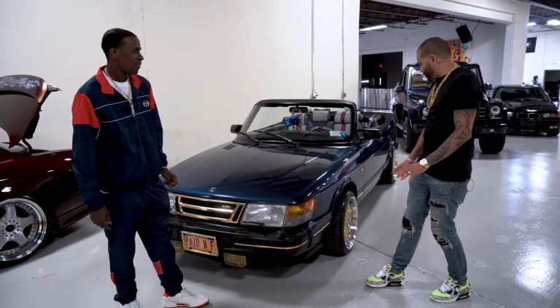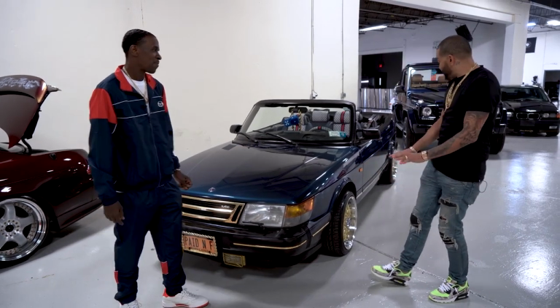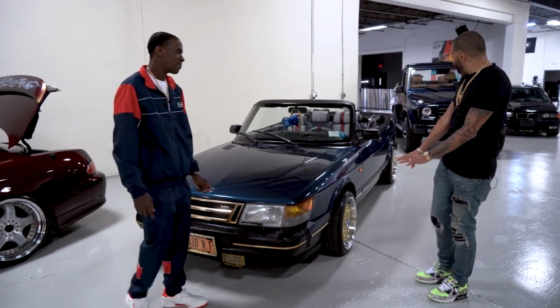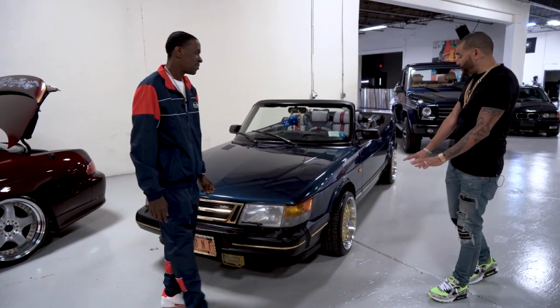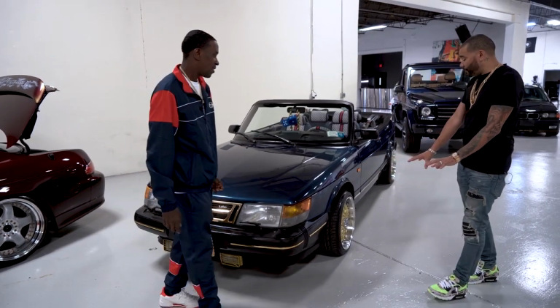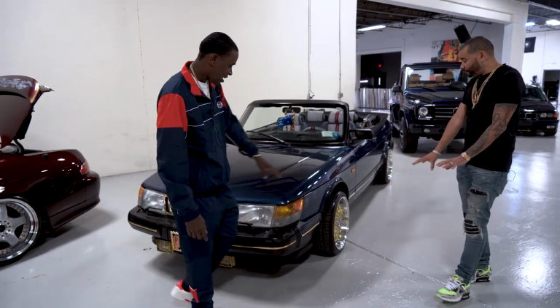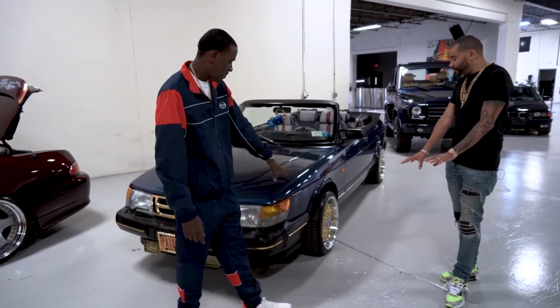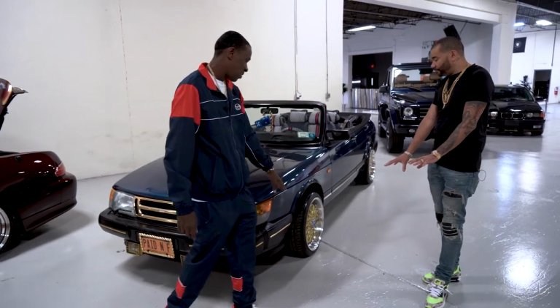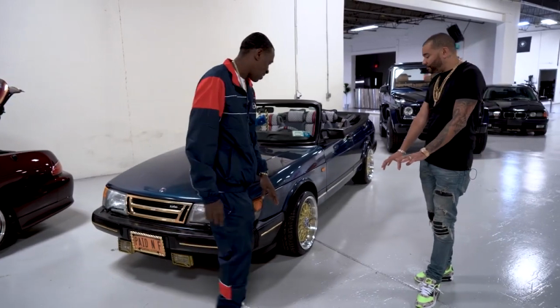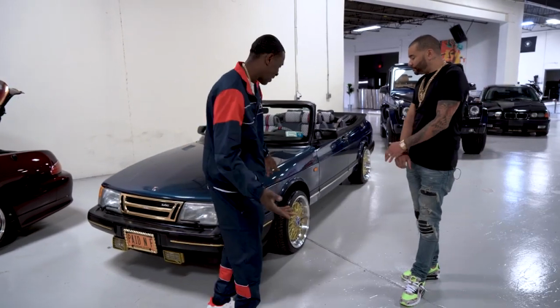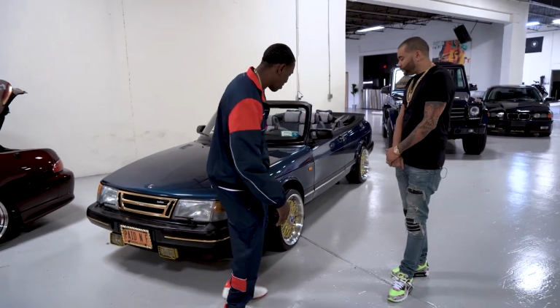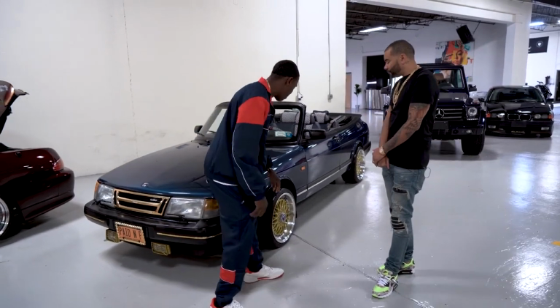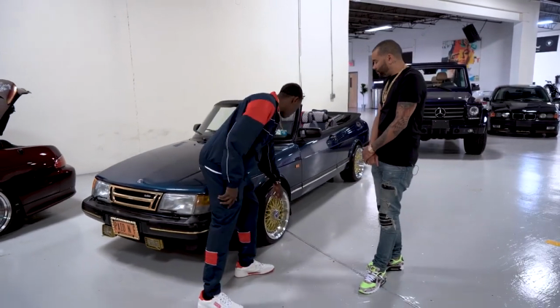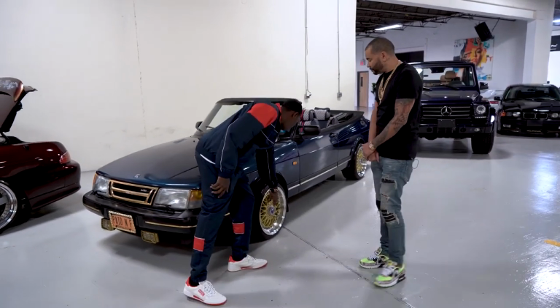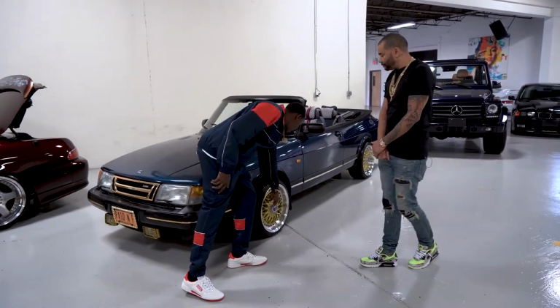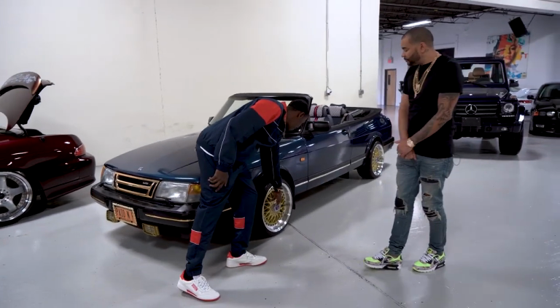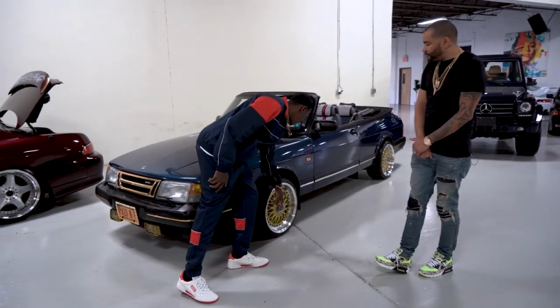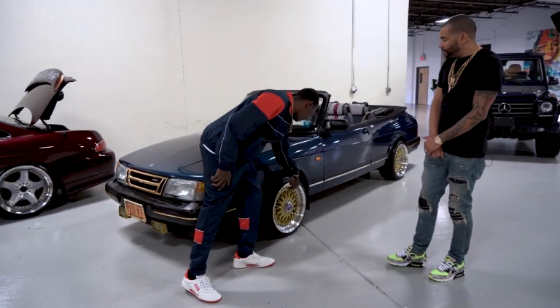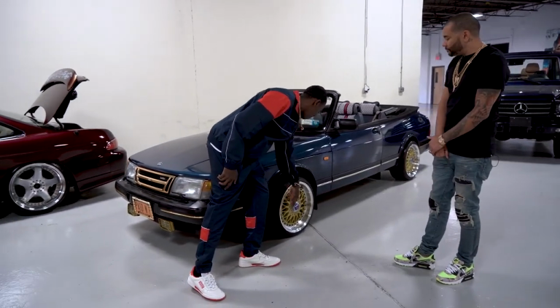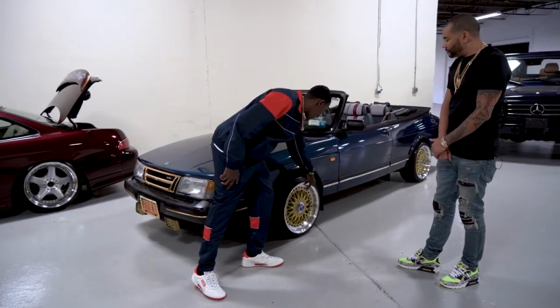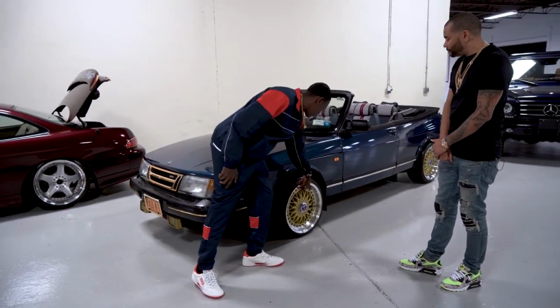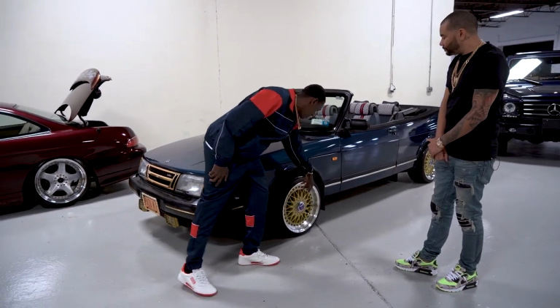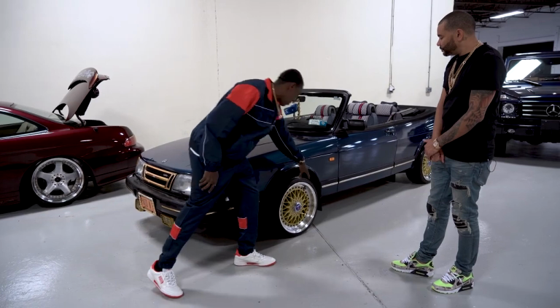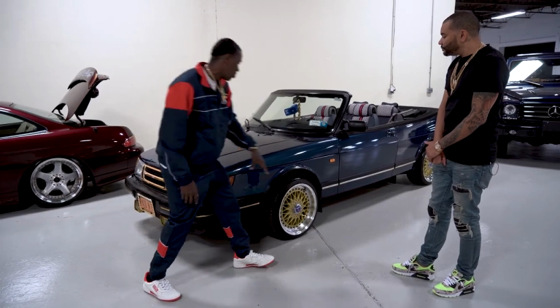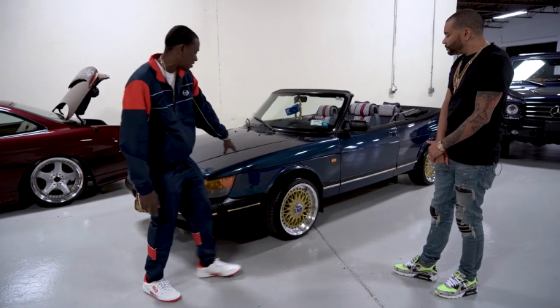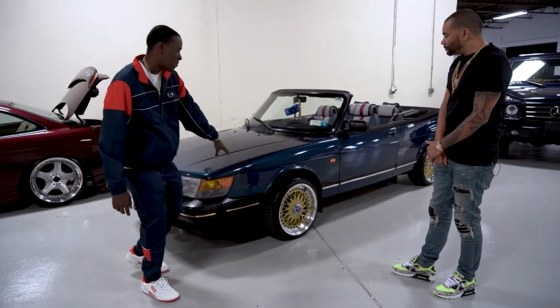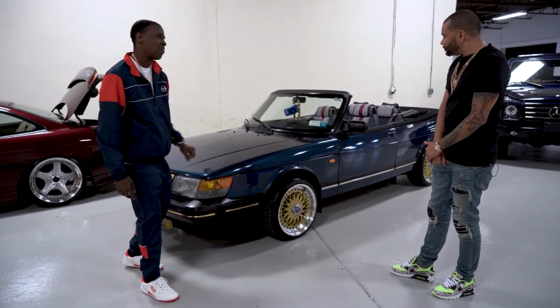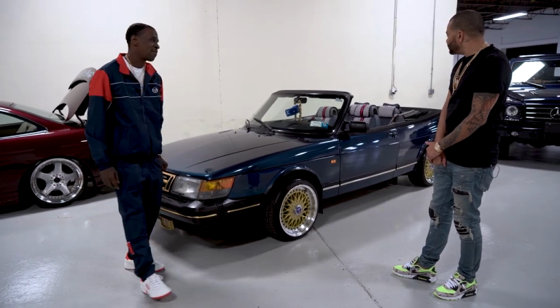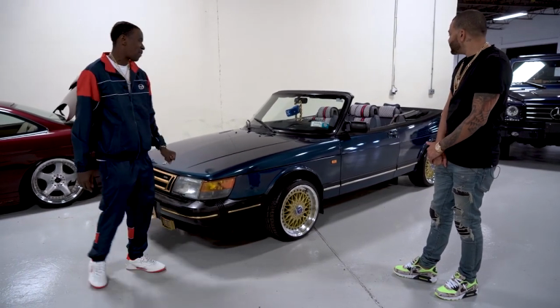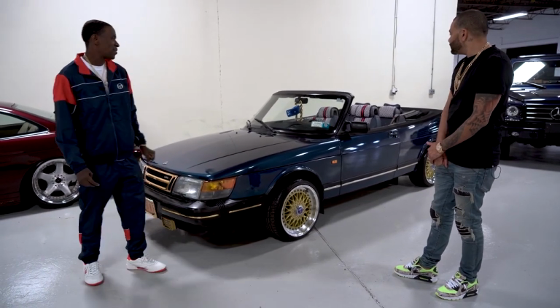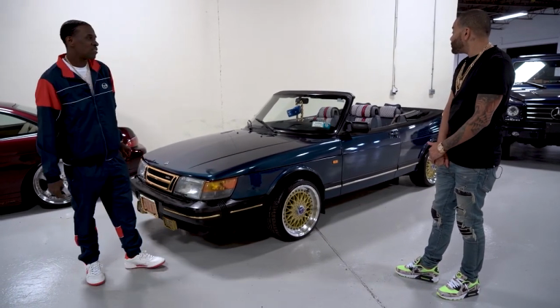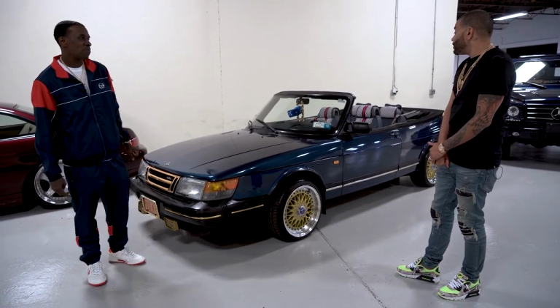Now, does this have the BBs on it as well? Yeah, this has the BBs on it. I customized it — I put the Saab logo on there, and I had the rivets glued to match the paint.